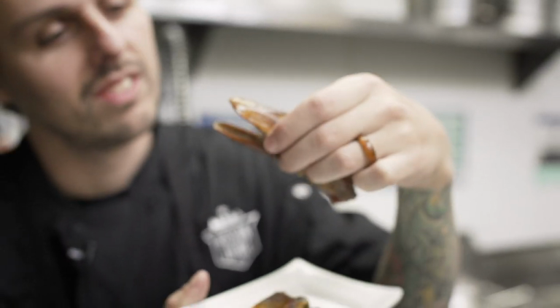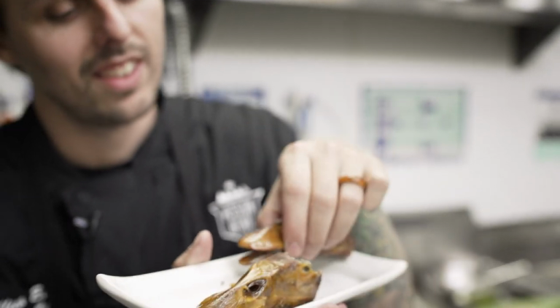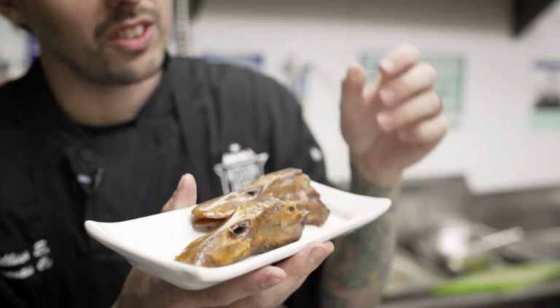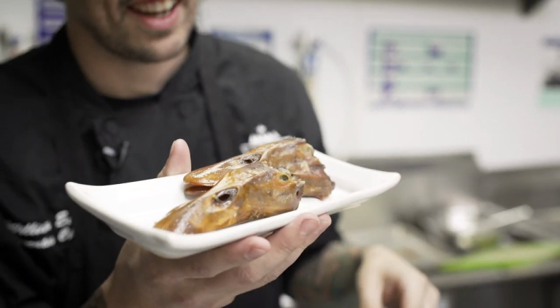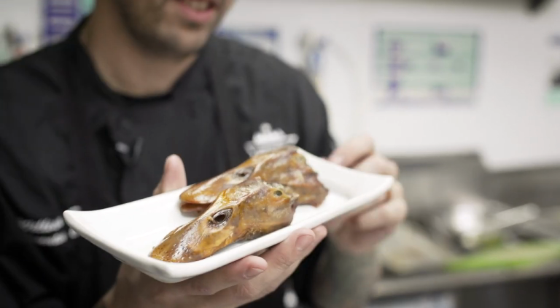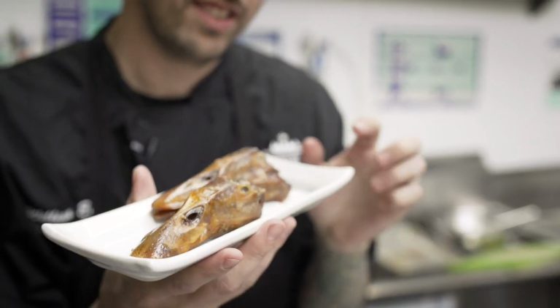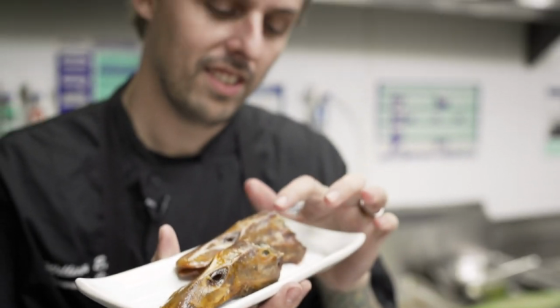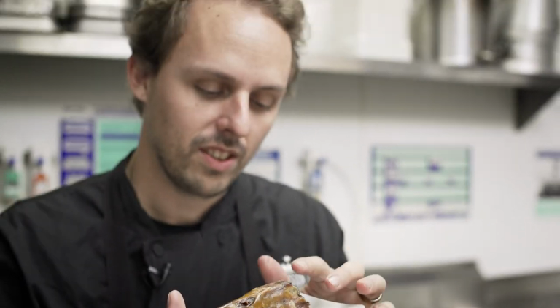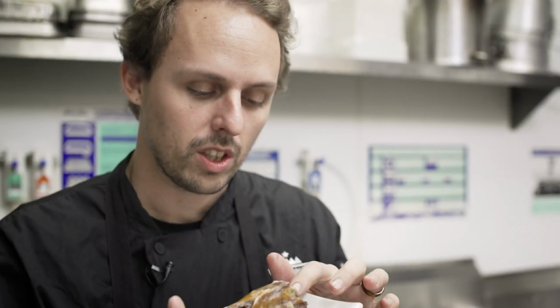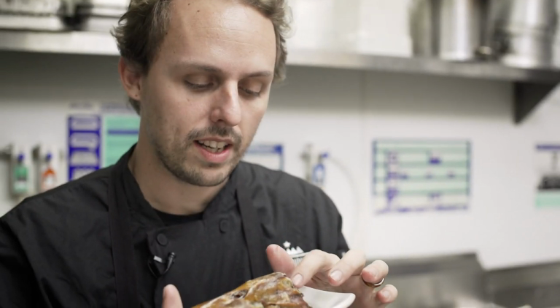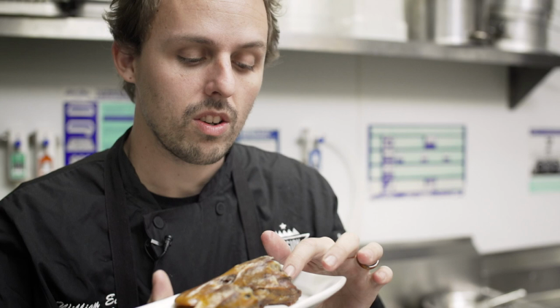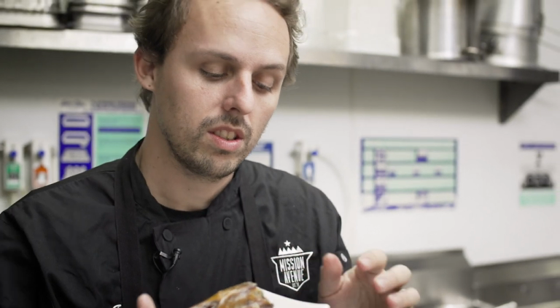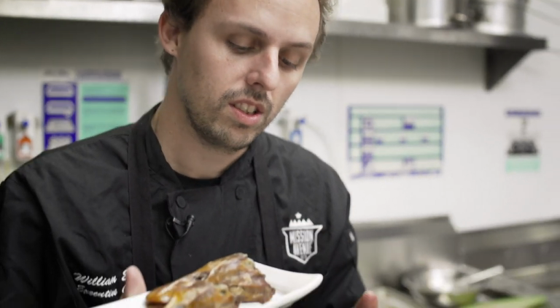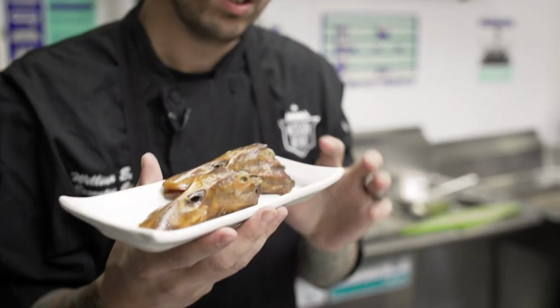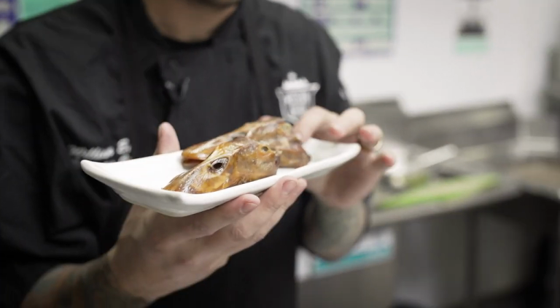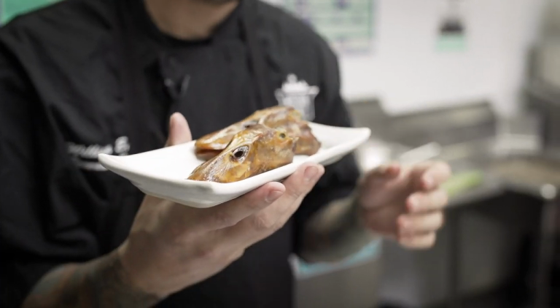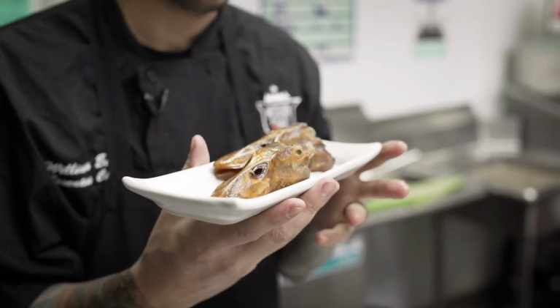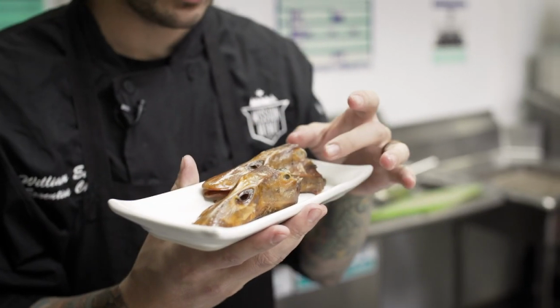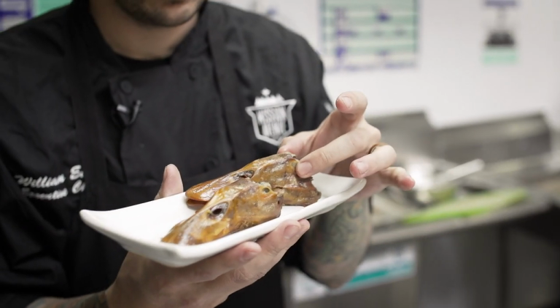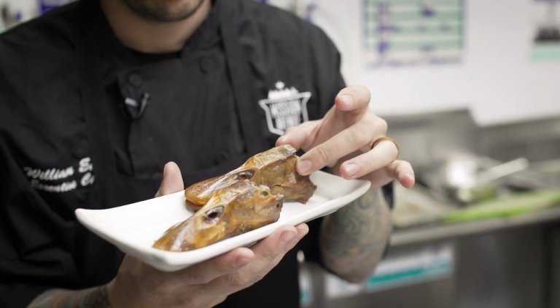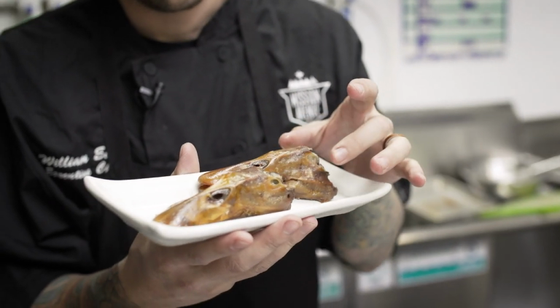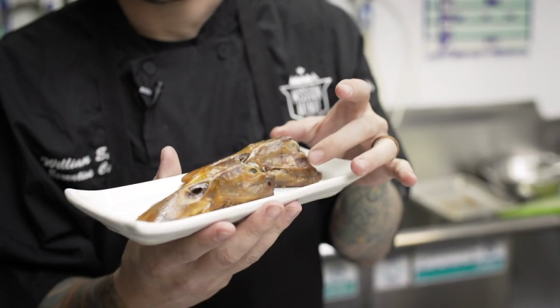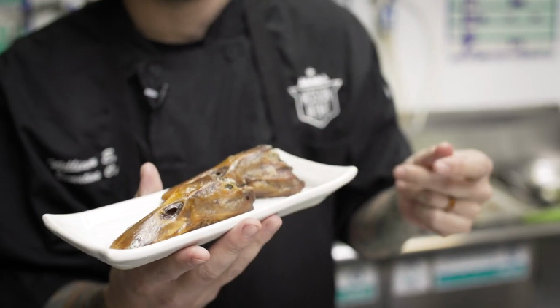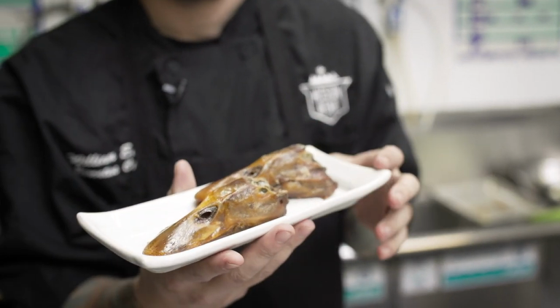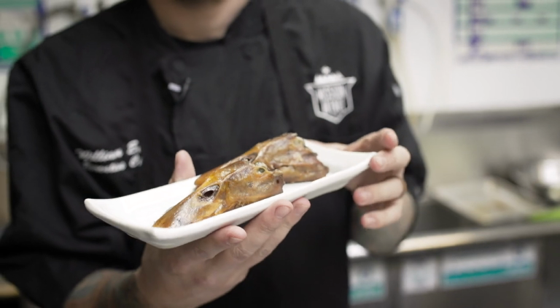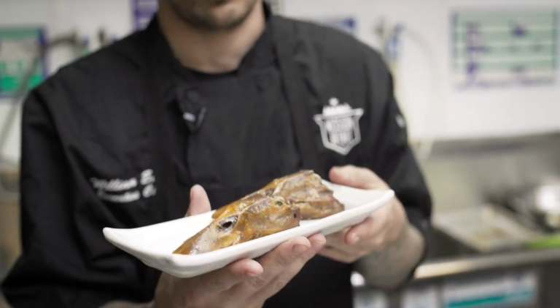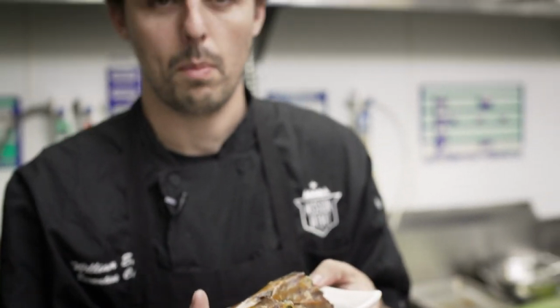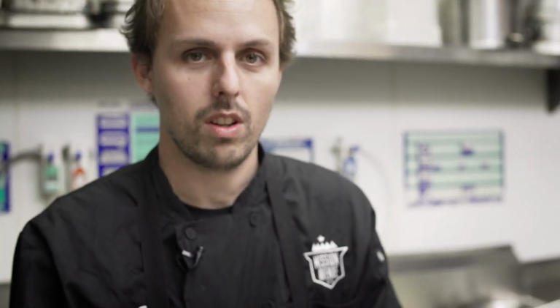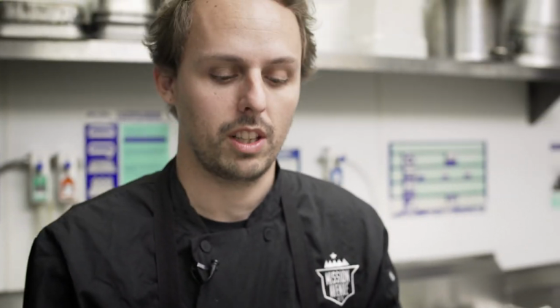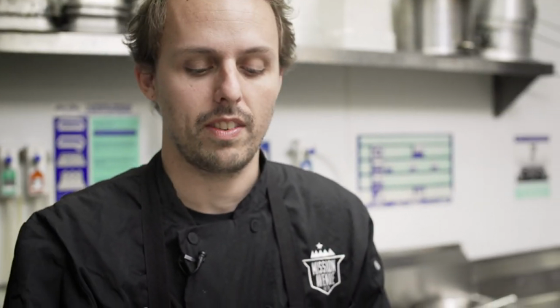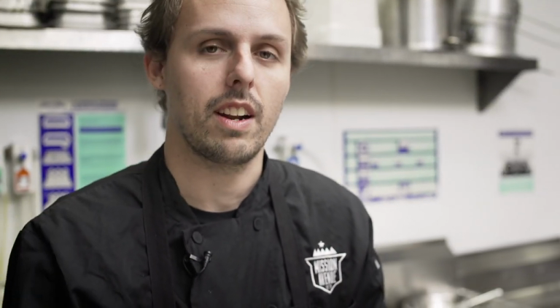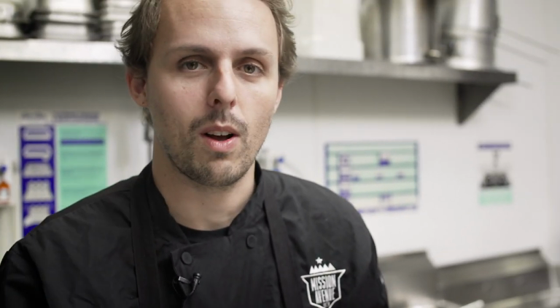Quack. Little duck head. We took his brains out, took all the meat off of his neck, his tongues, turned it into a meatball. We're gonna serve it inside of his mouth.